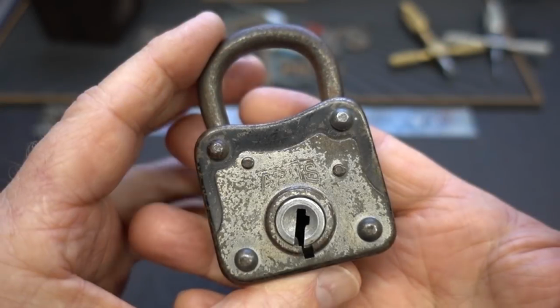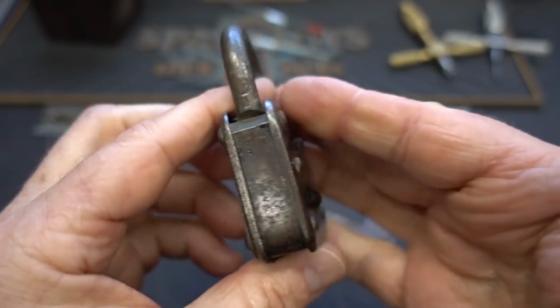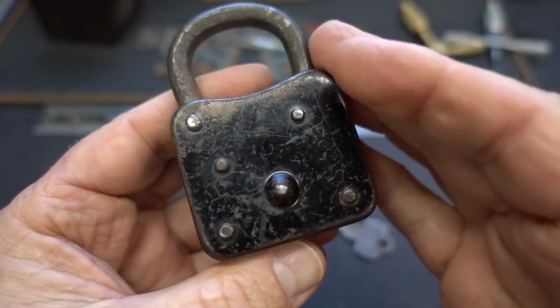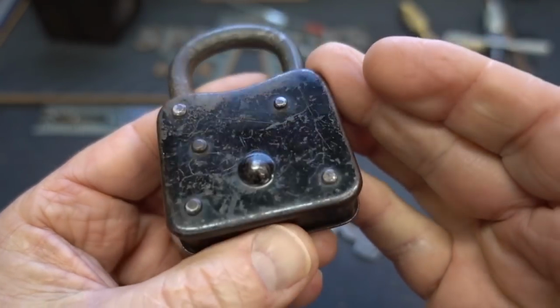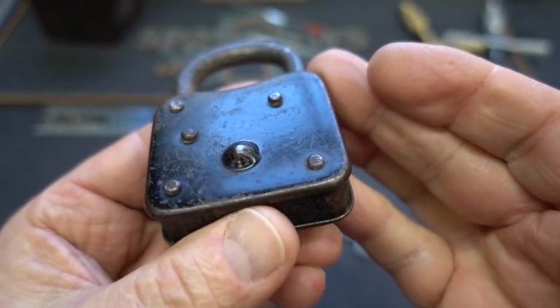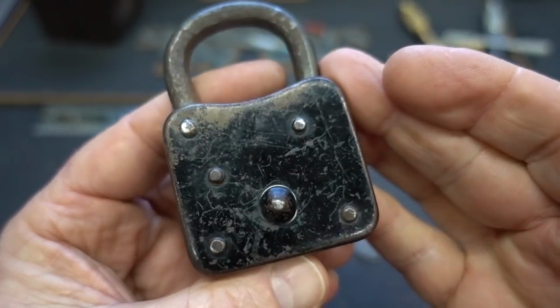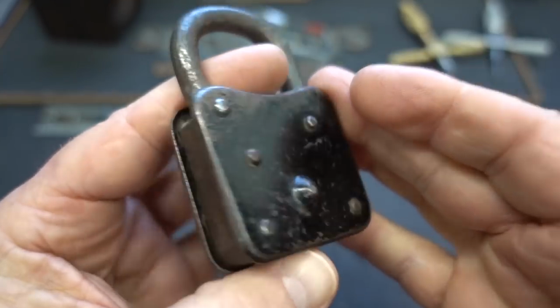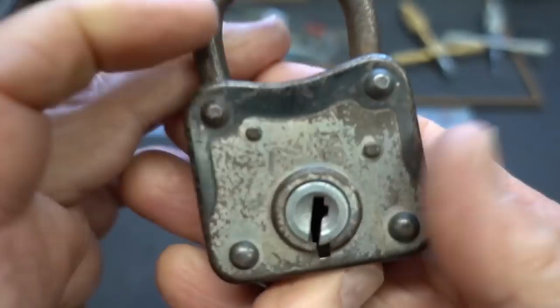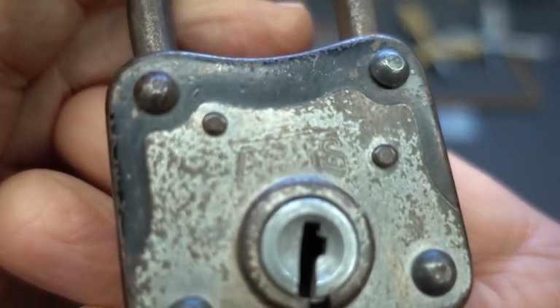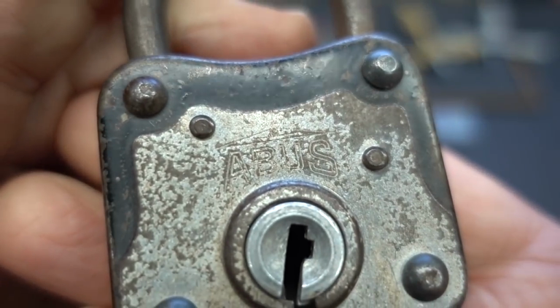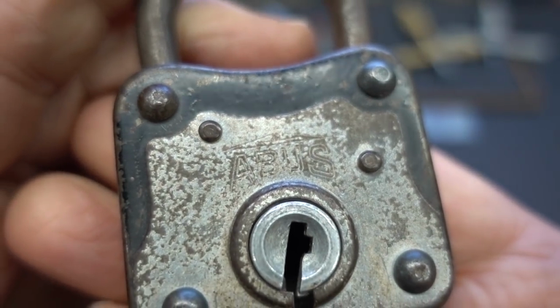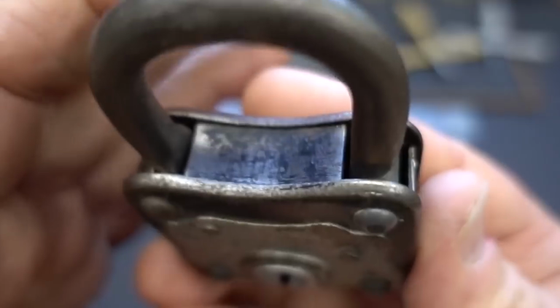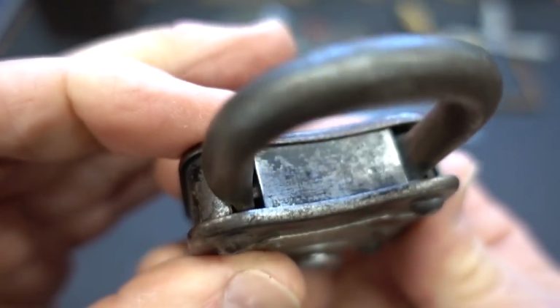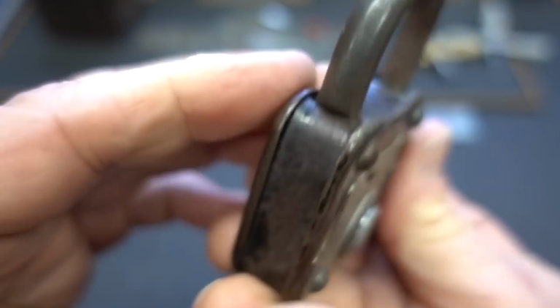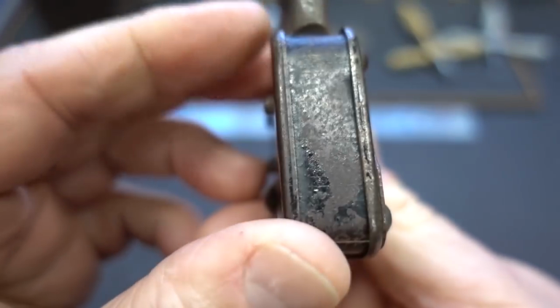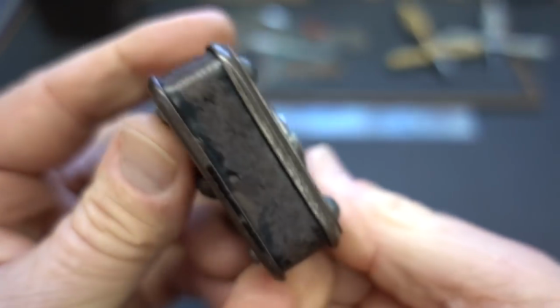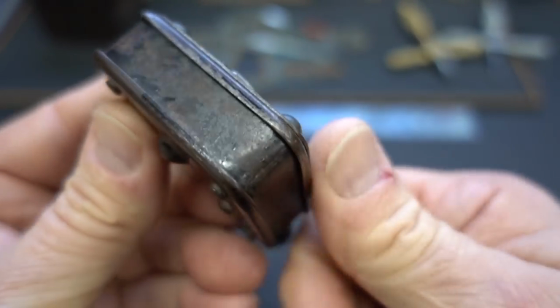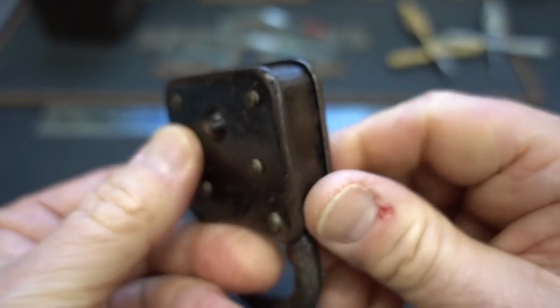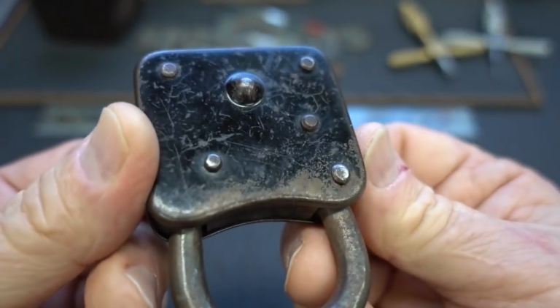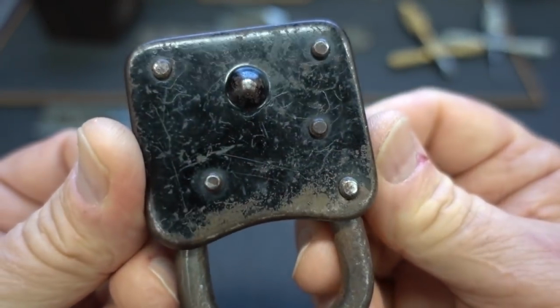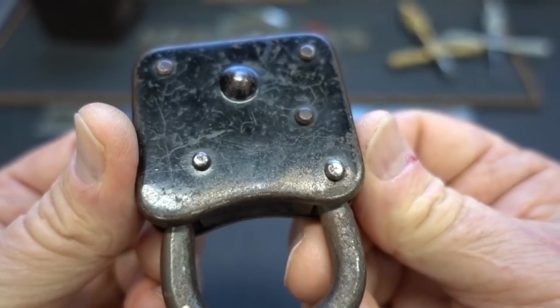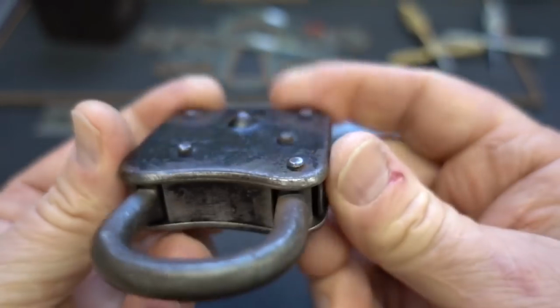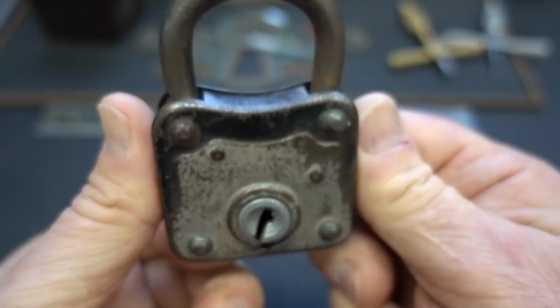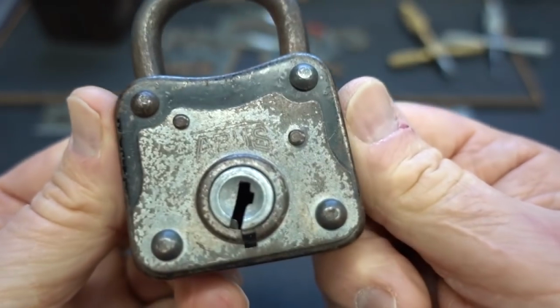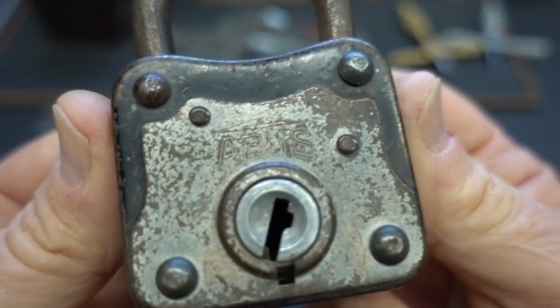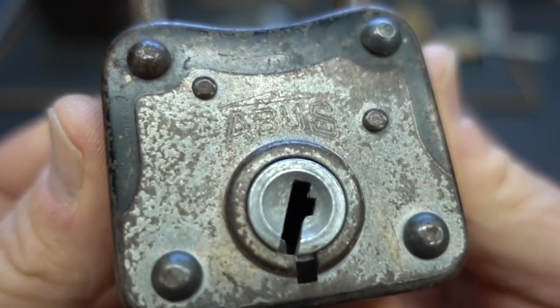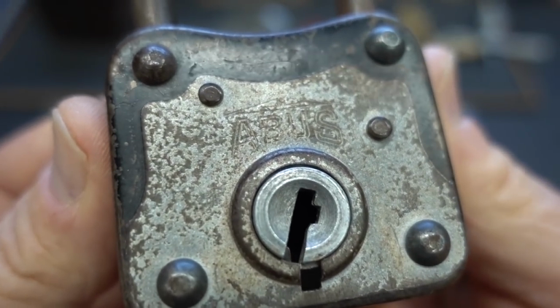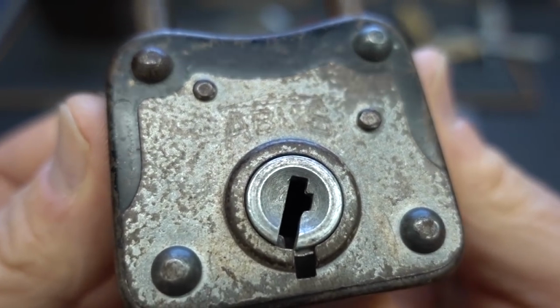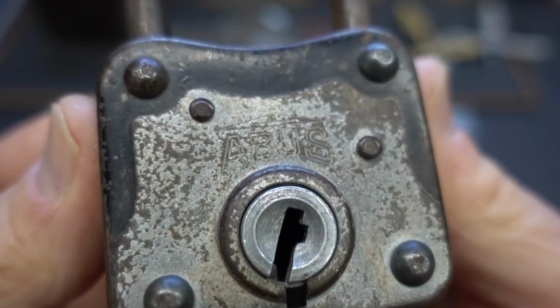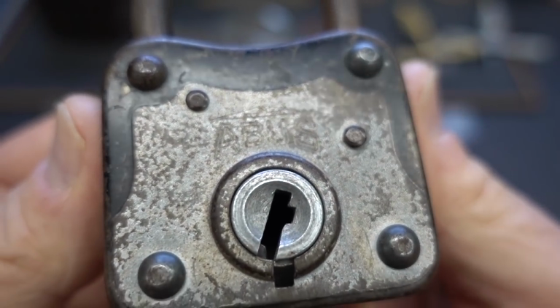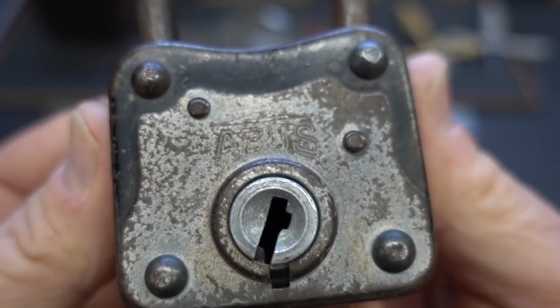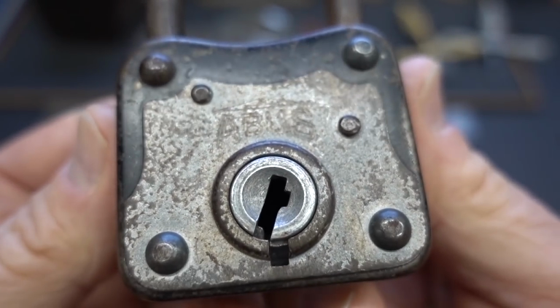I've got a pretty interesting old lock here. This is made by ABUS — no other engraving, no model number, nothing on this thing. Obviously made by those evil ABUS lock engineers.